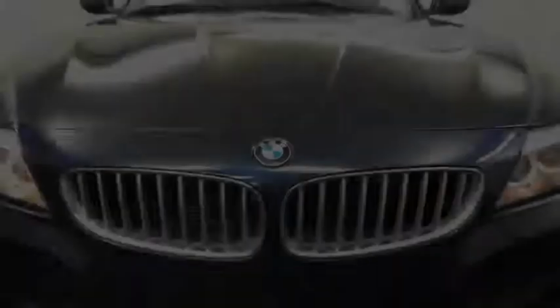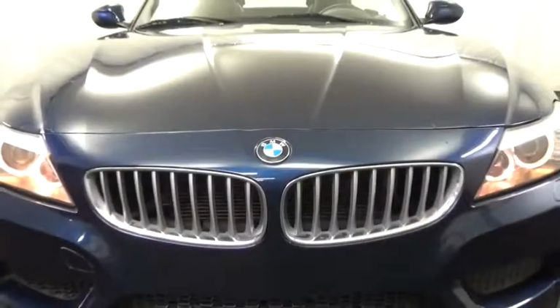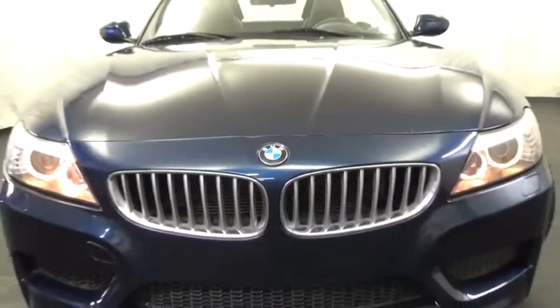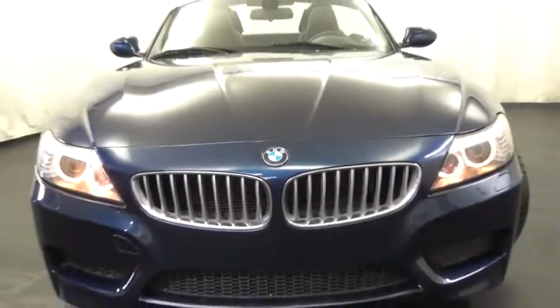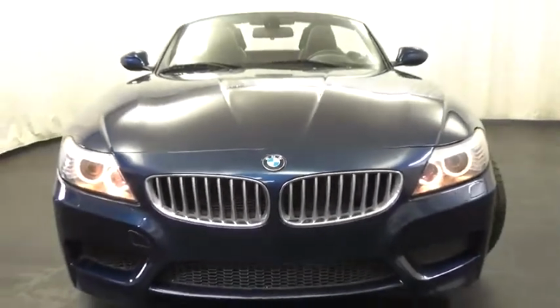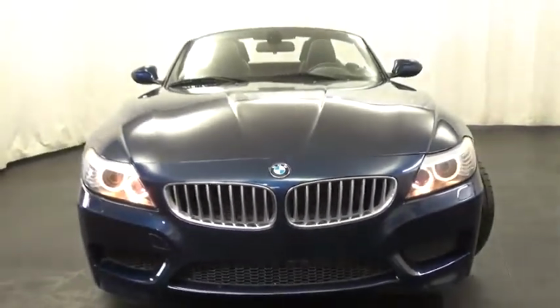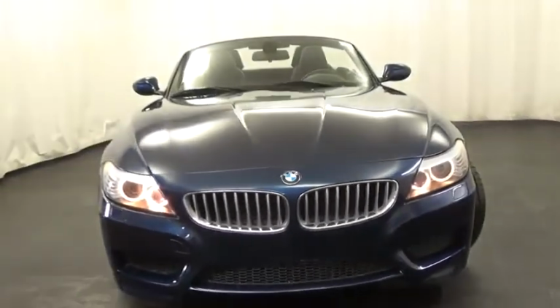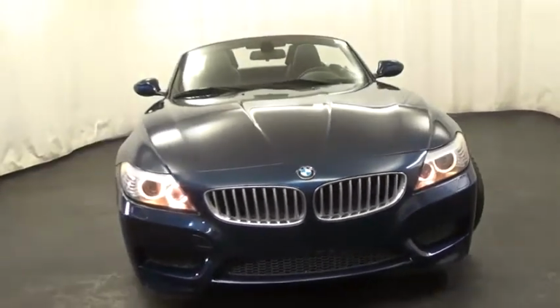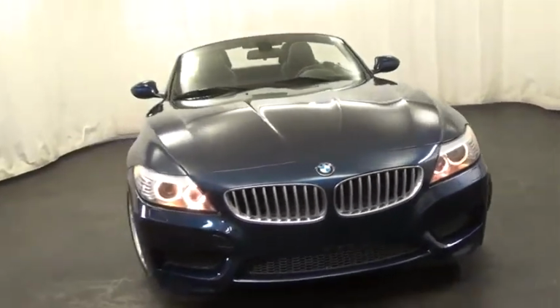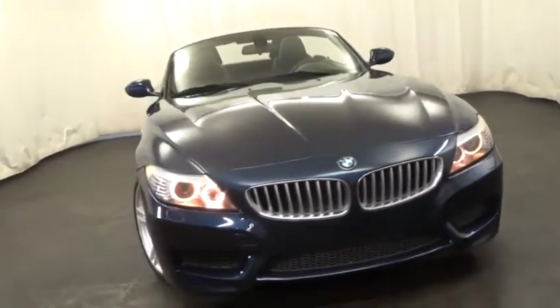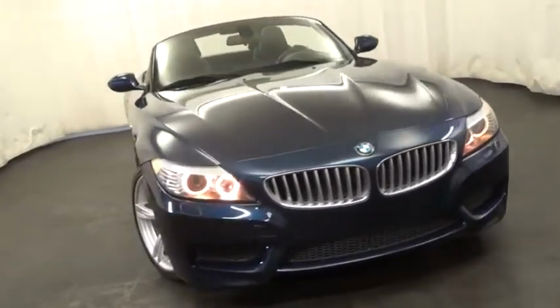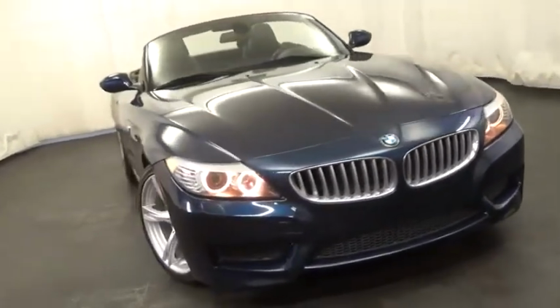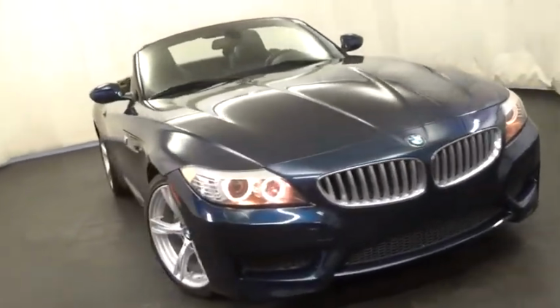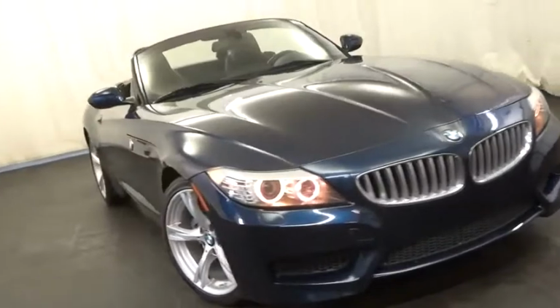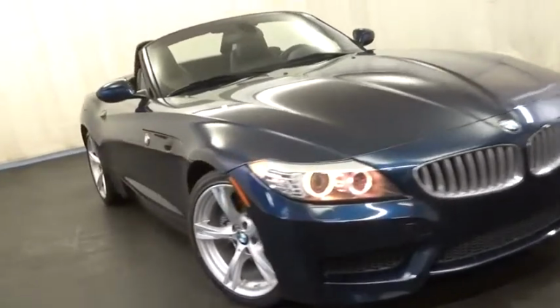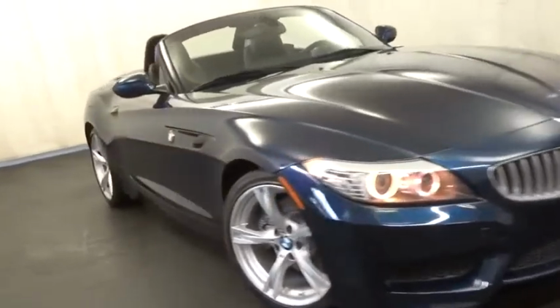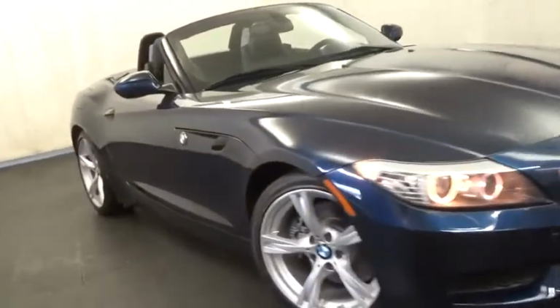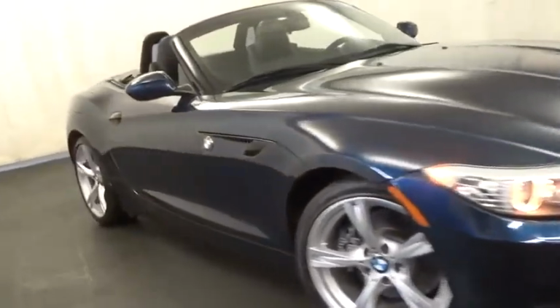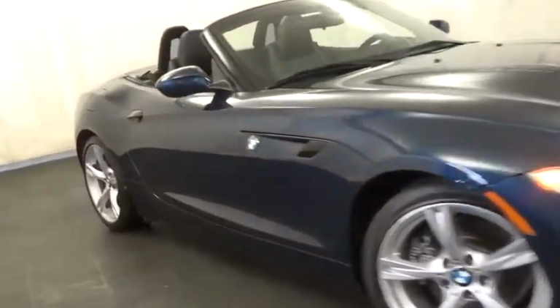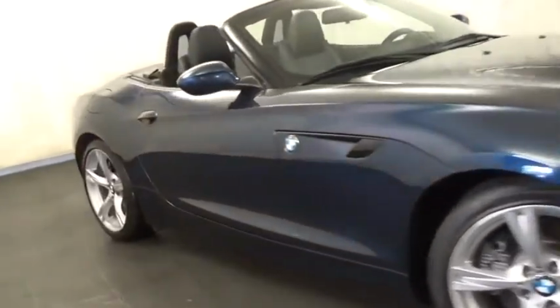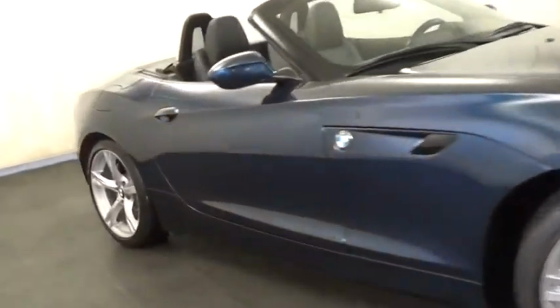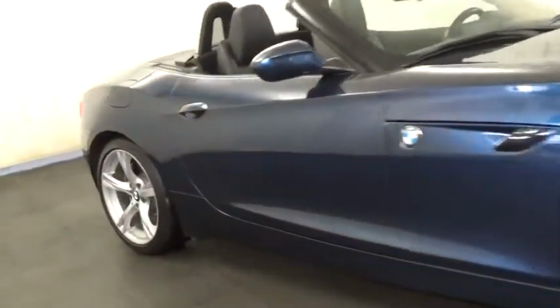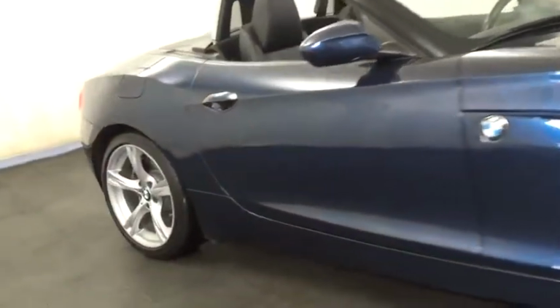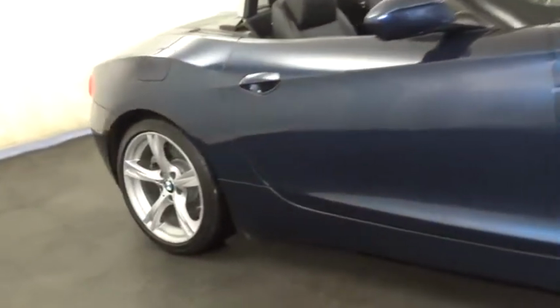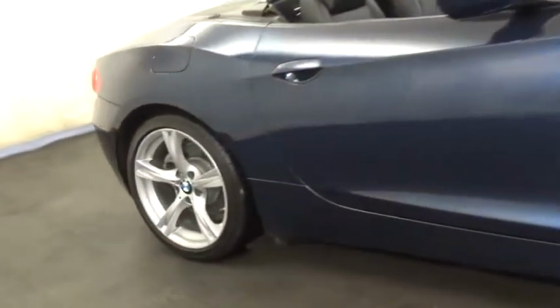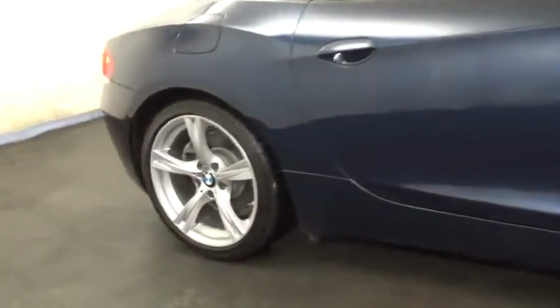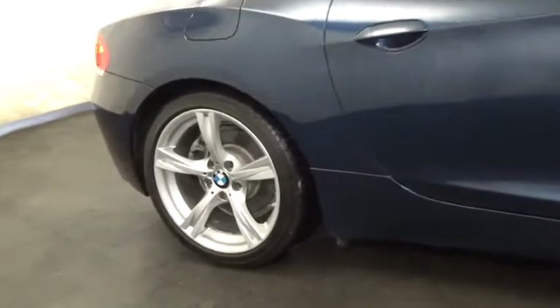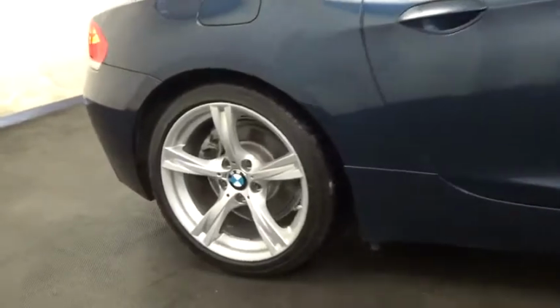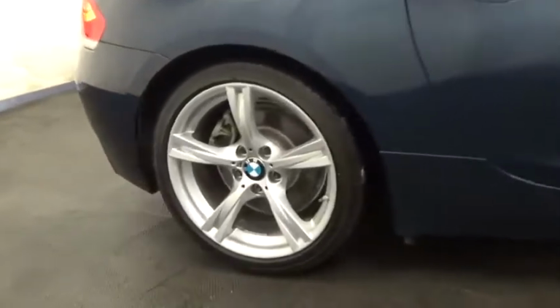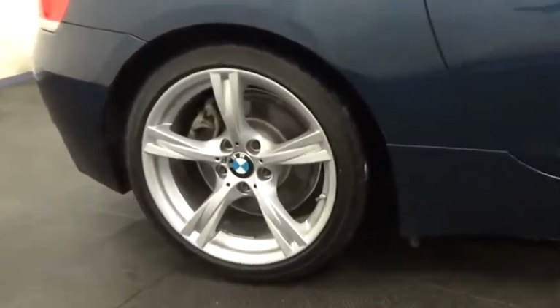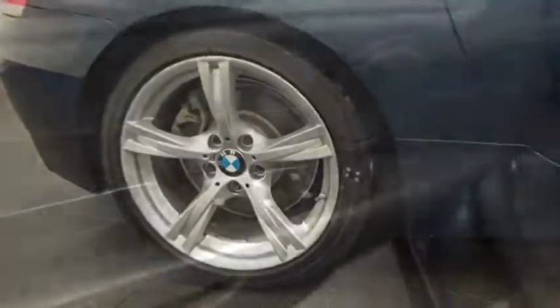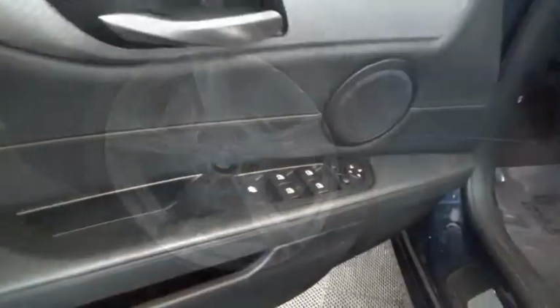2013 Z4. The BMW Z4 represents a slight change in philosophy for BMW's Roadster, as it sacrifices ultimate handling for greater ride comfort and overall refinement.